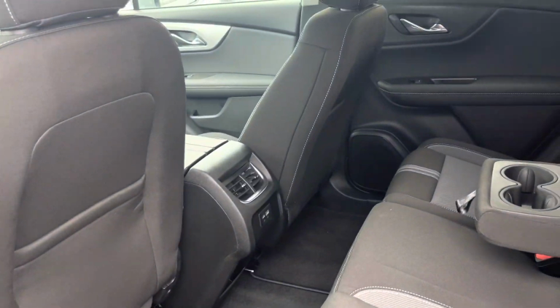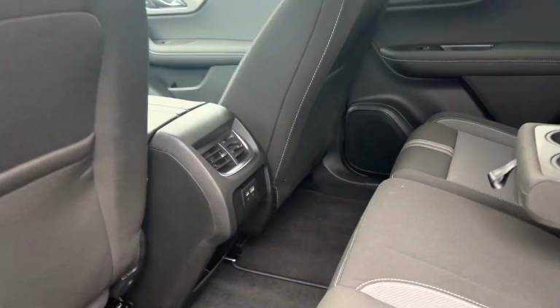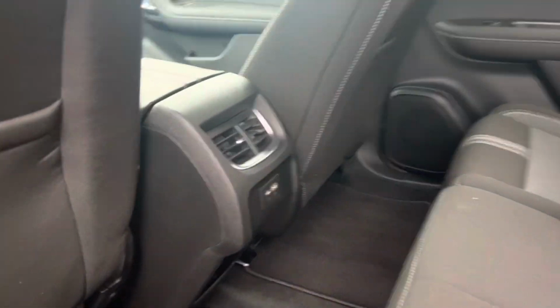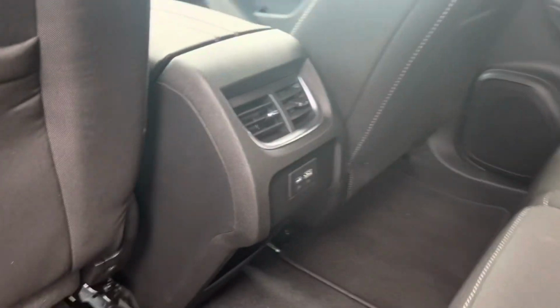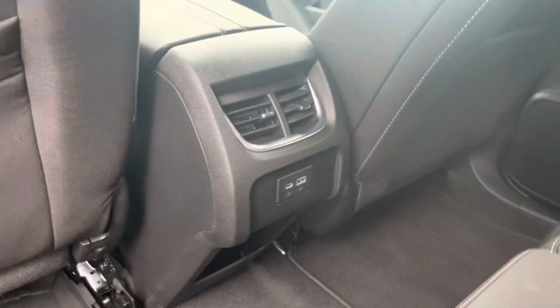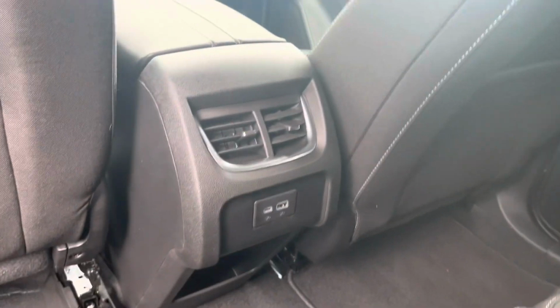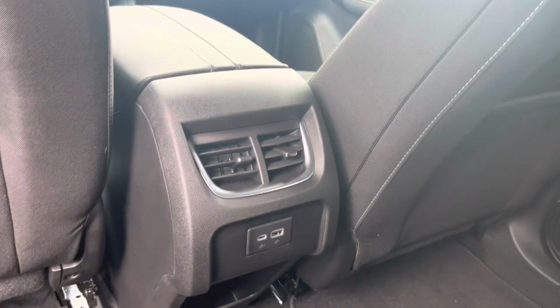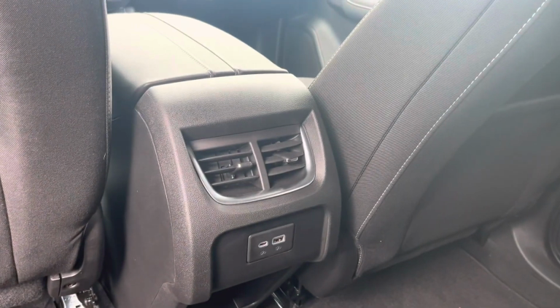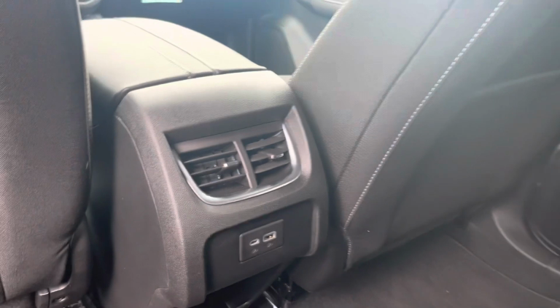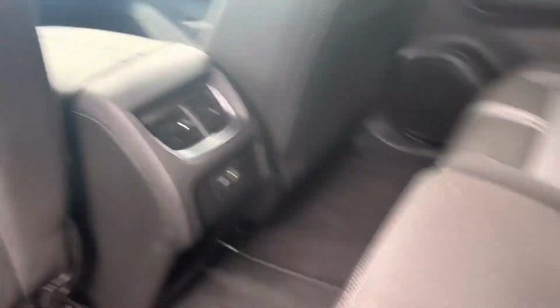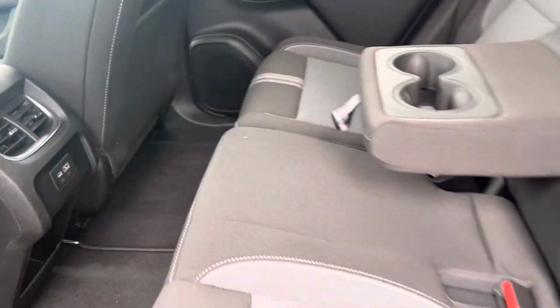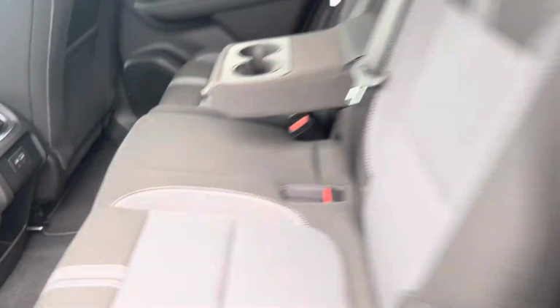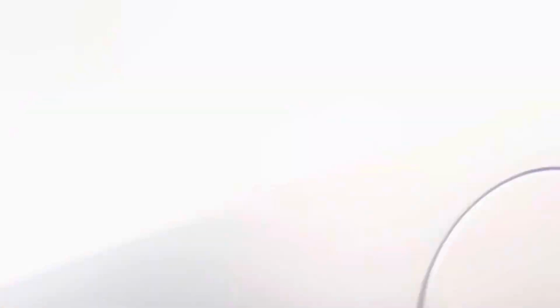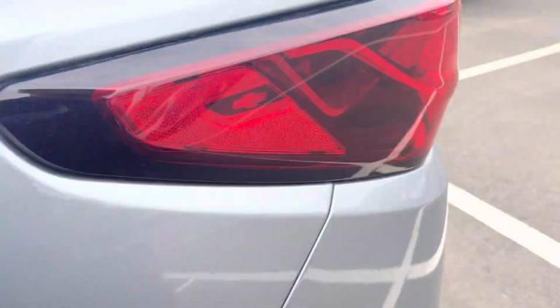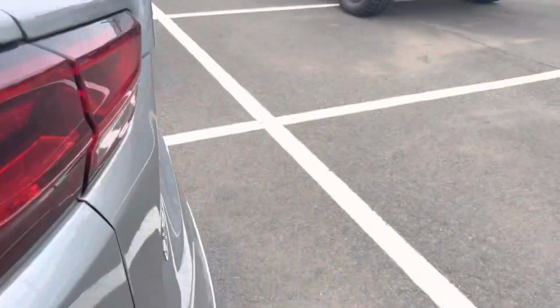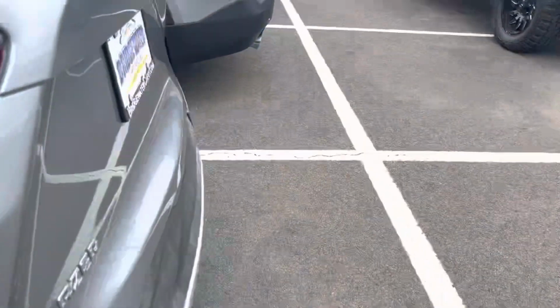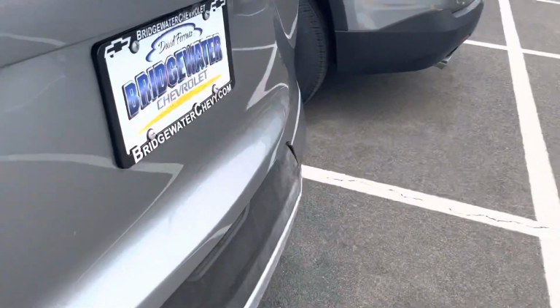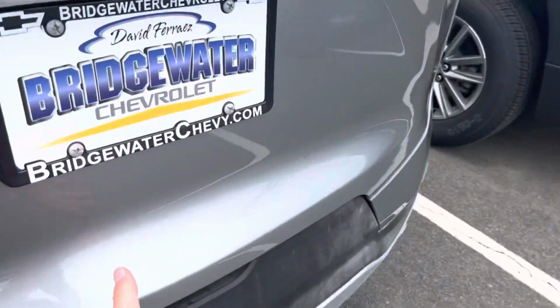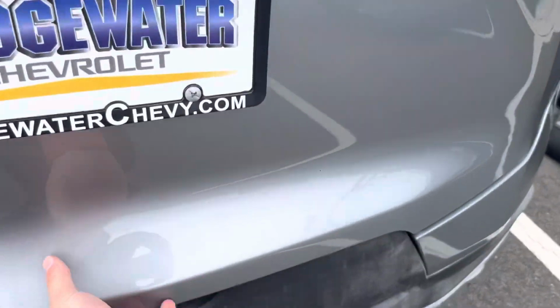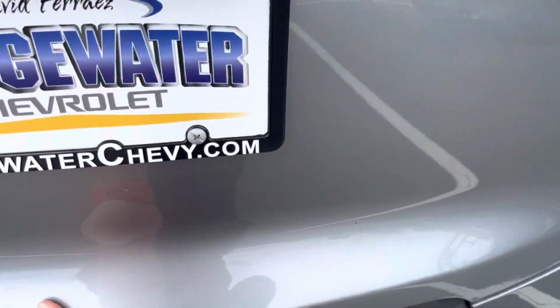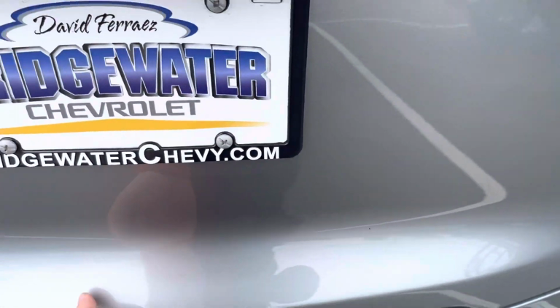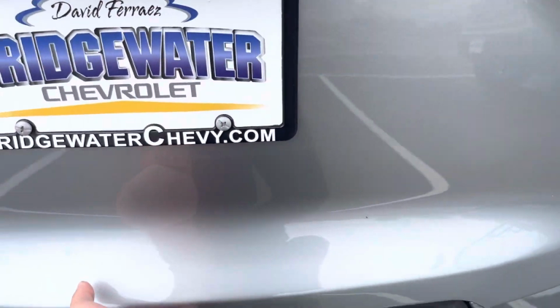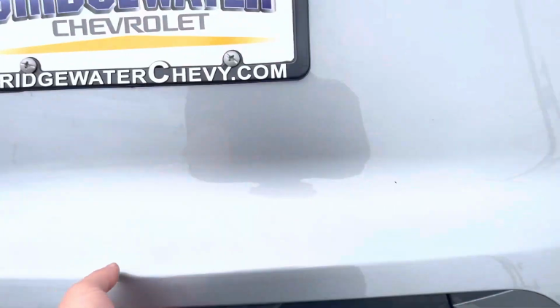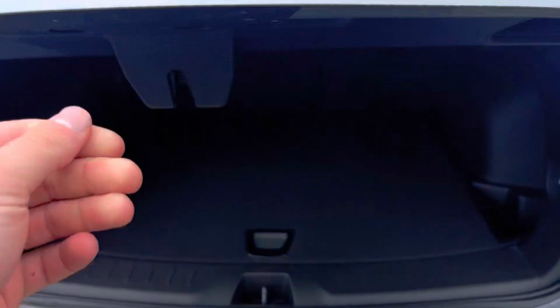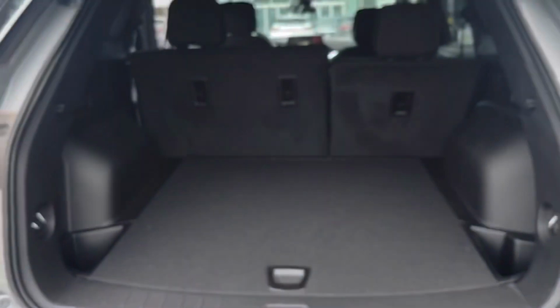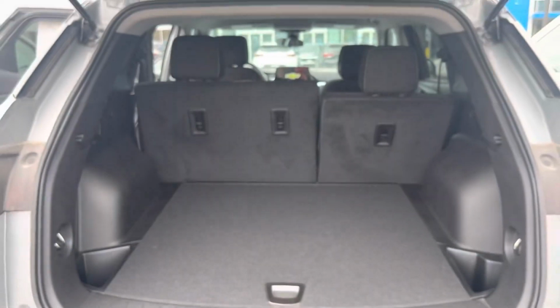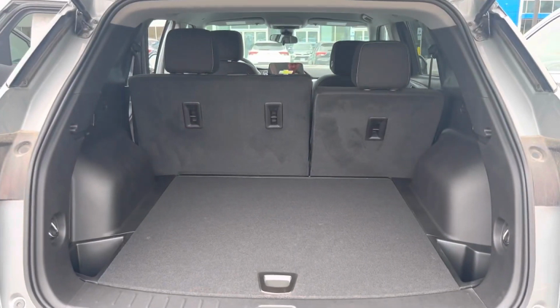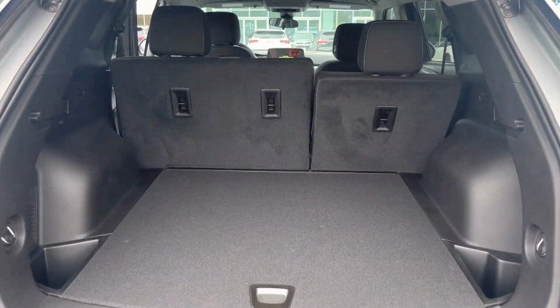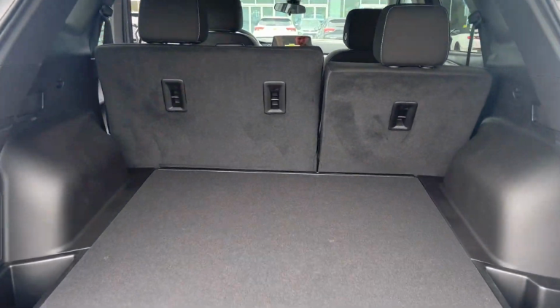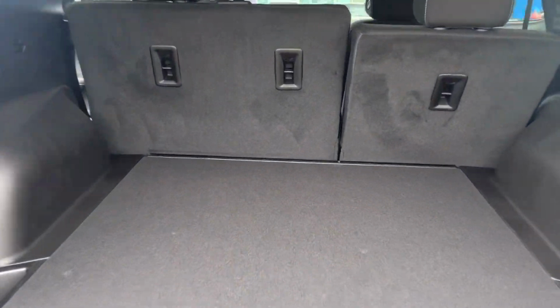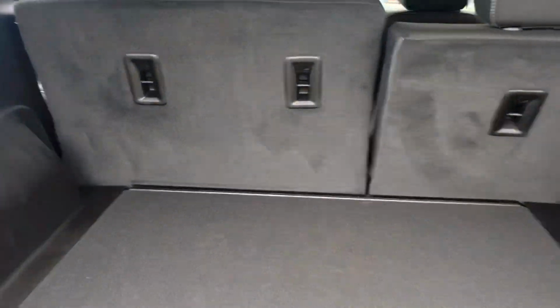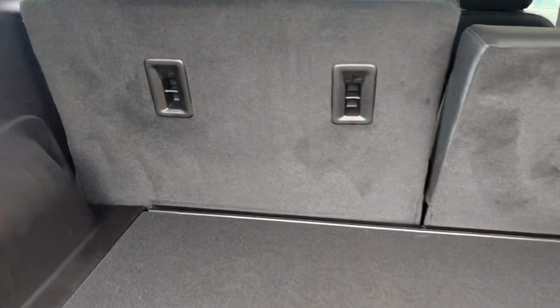Much smoother ride, a lot more space in the back as well as the trunk too. Check this out back here. Huge storage space.